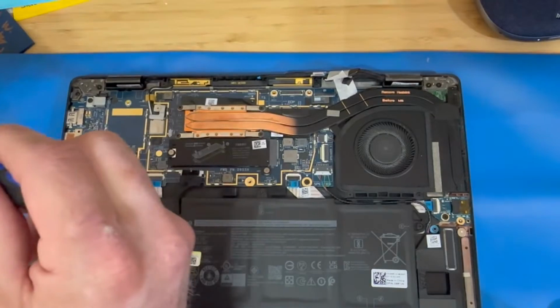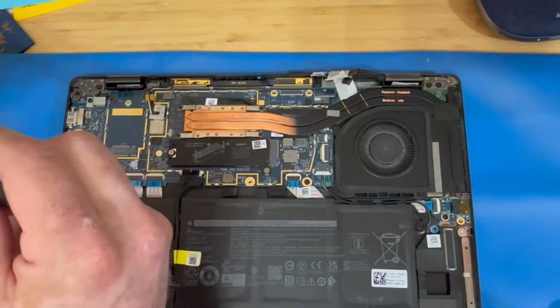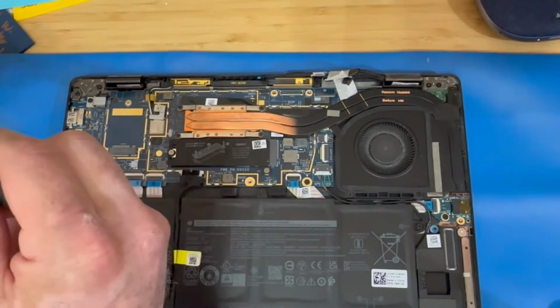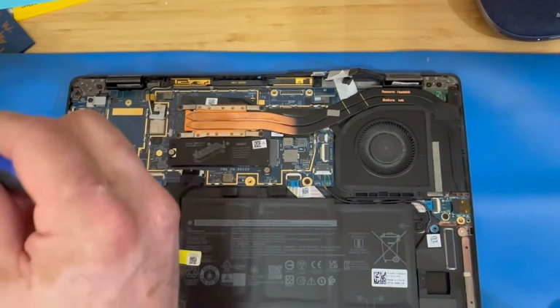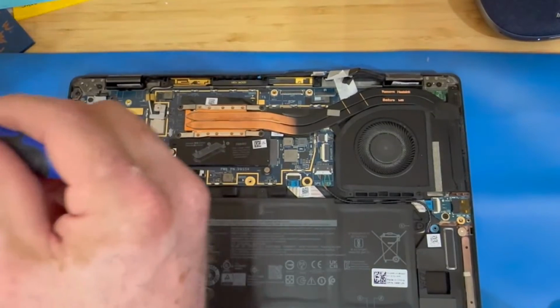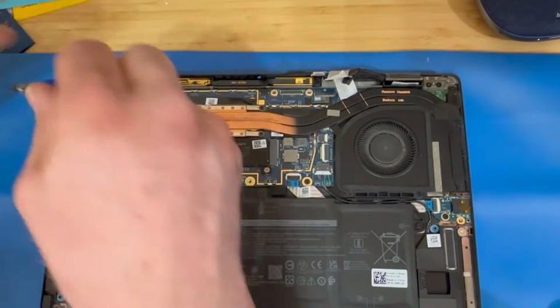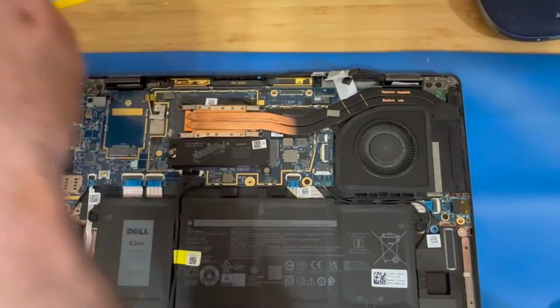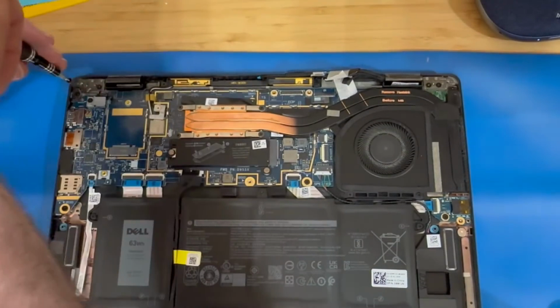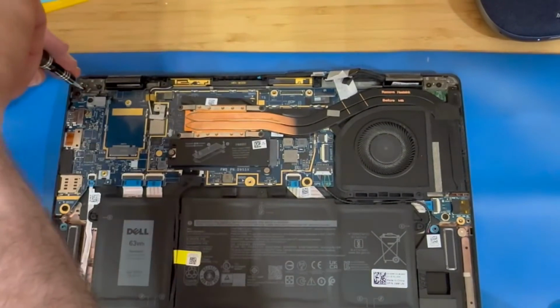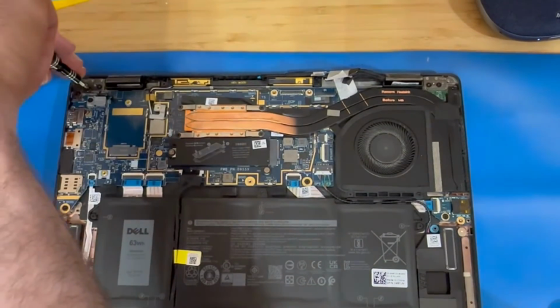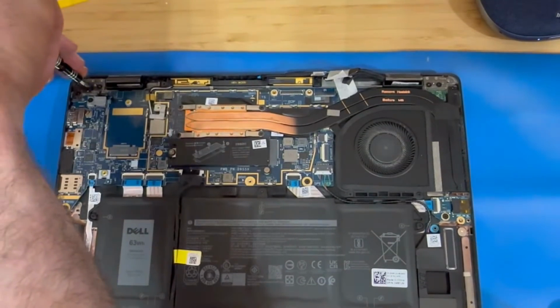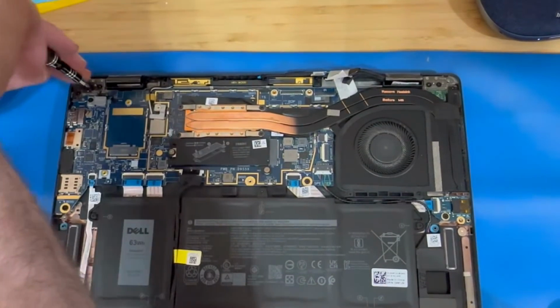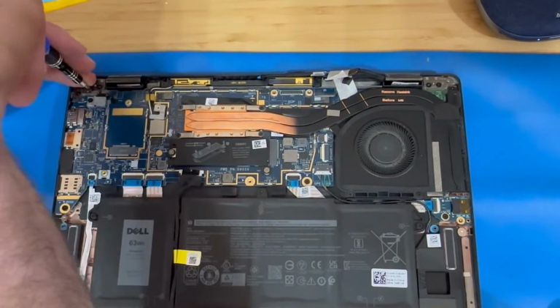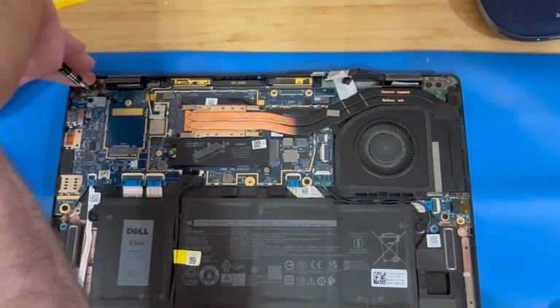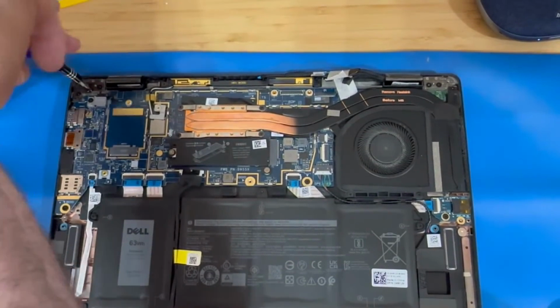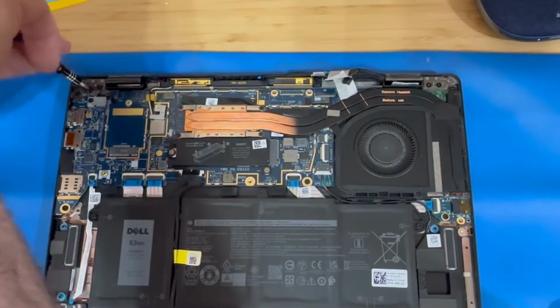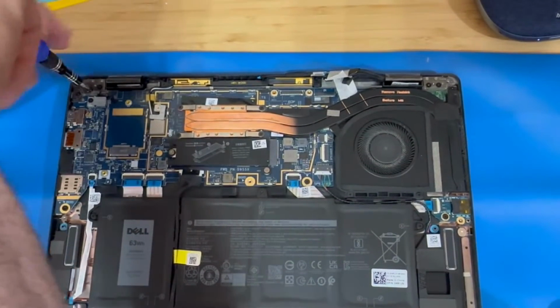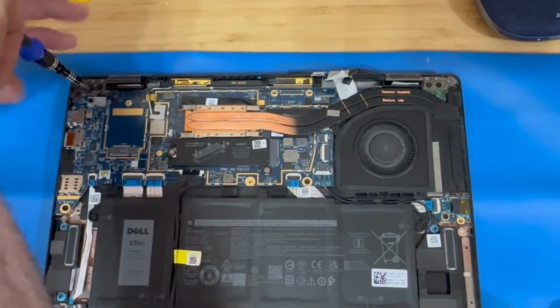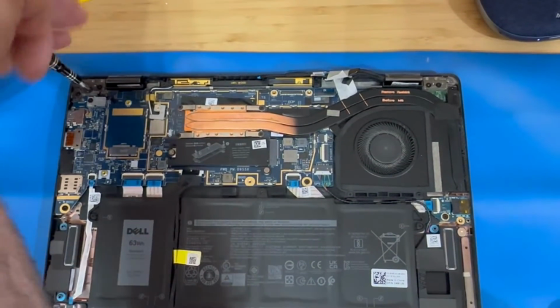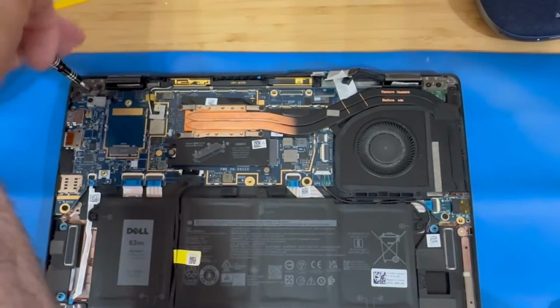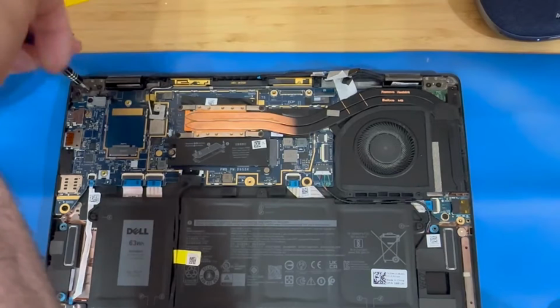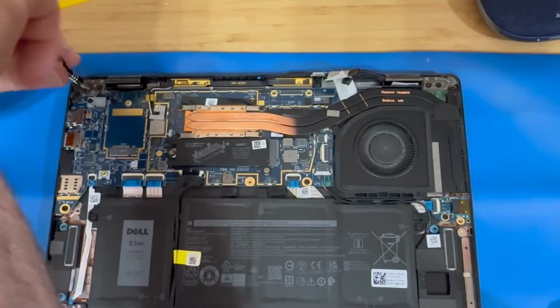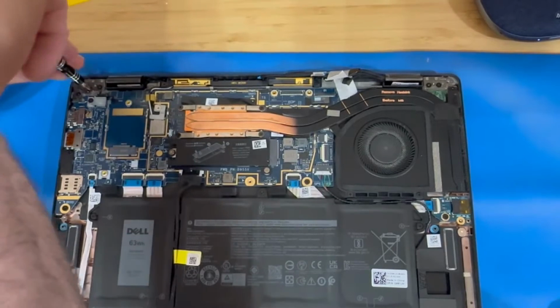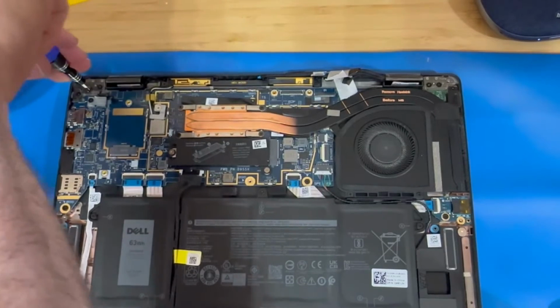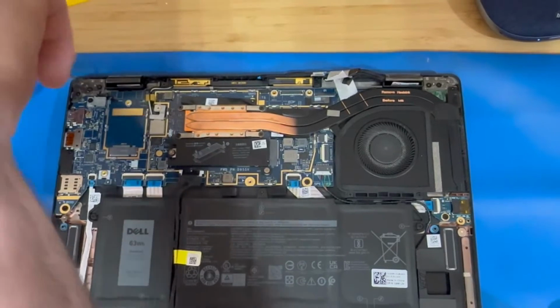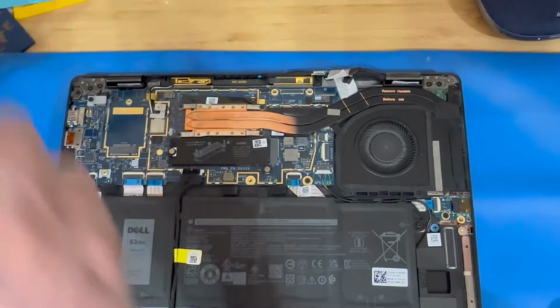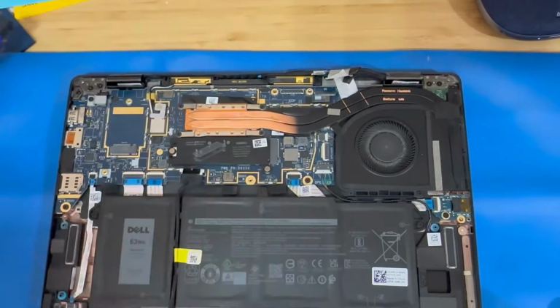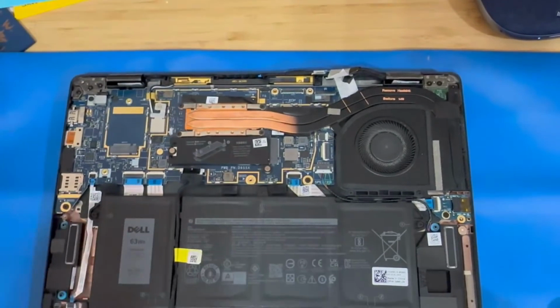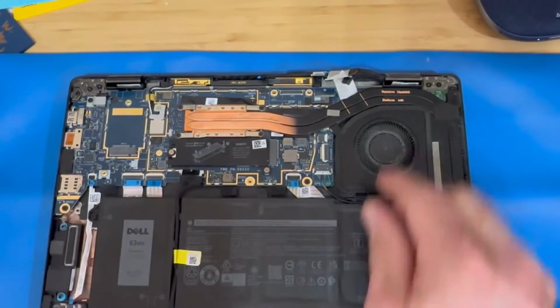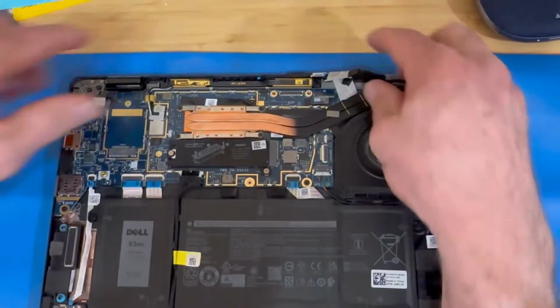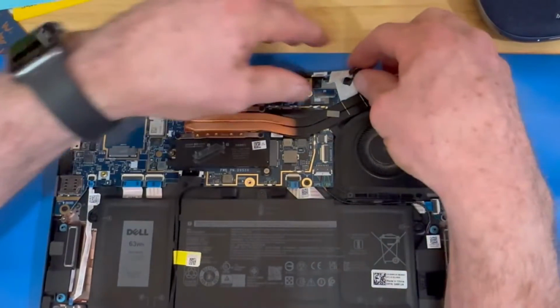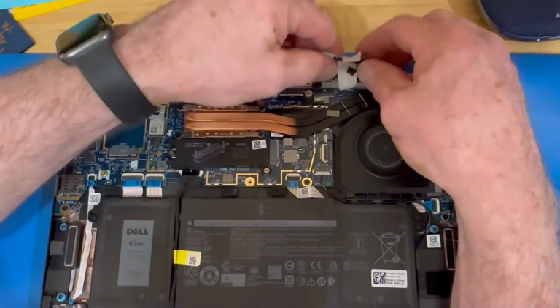I'm going to firmly tighten those screws, as there is a lot of torque when you're opening and closing your display. So make sure you get them fairly snug.